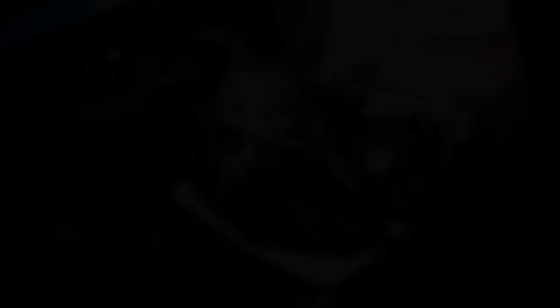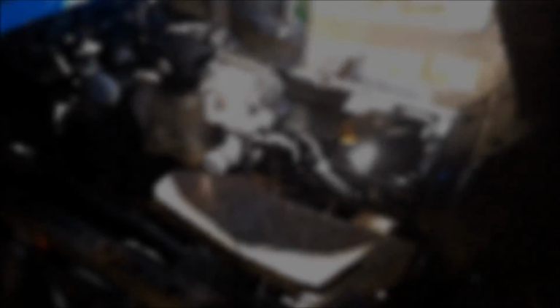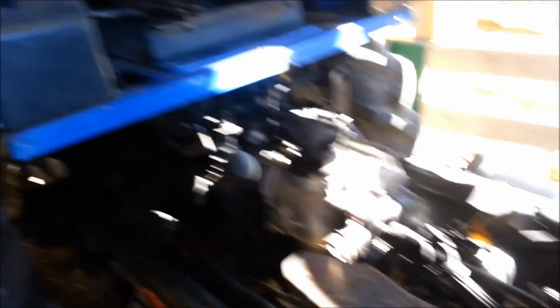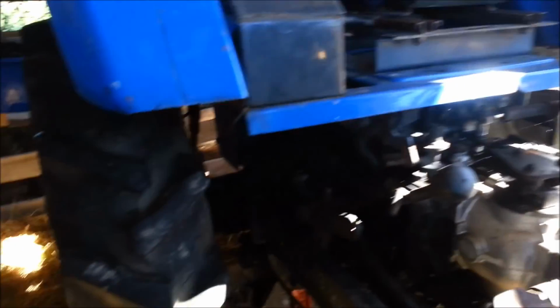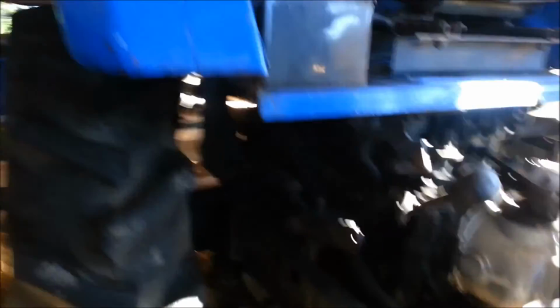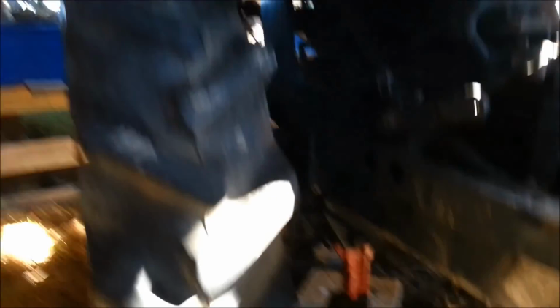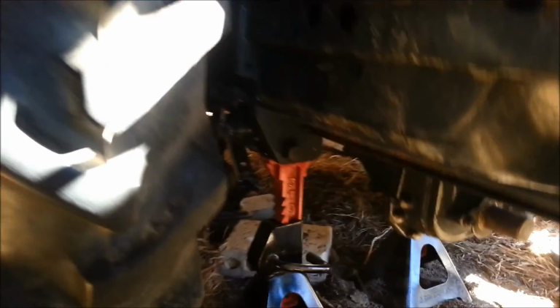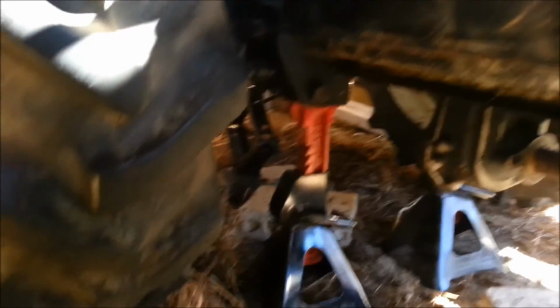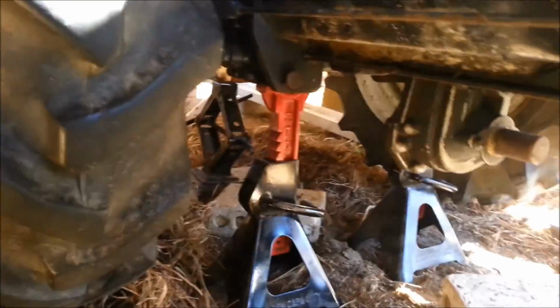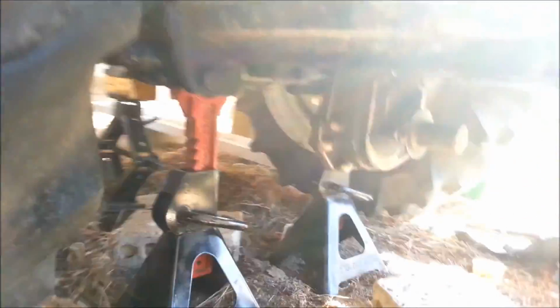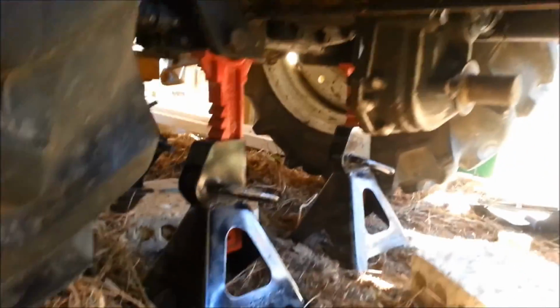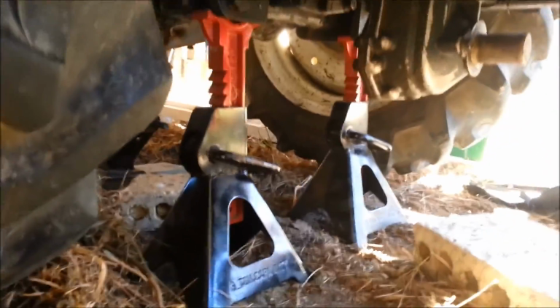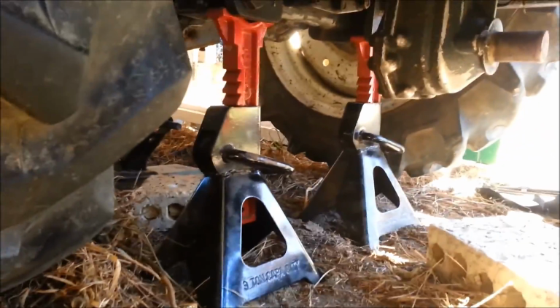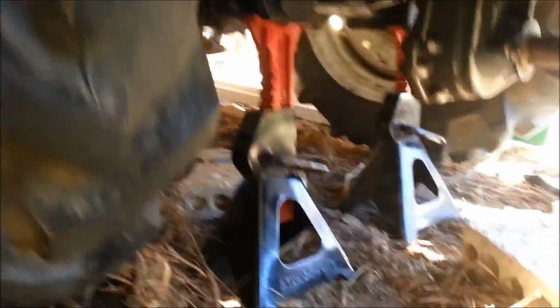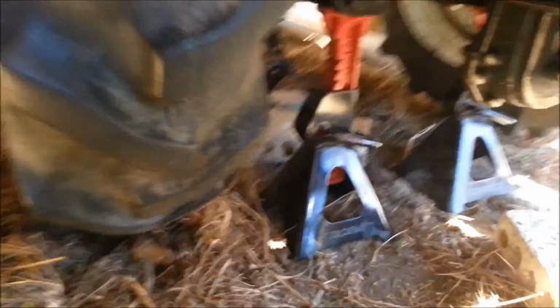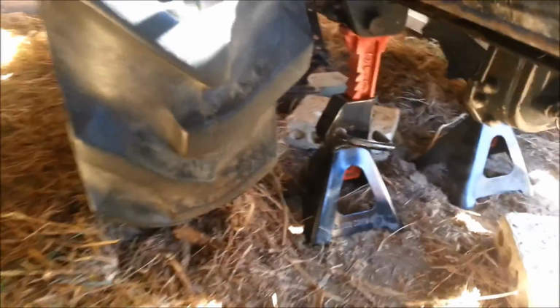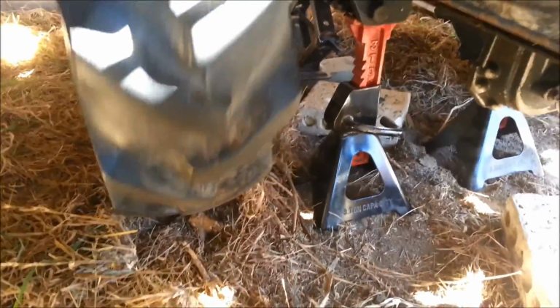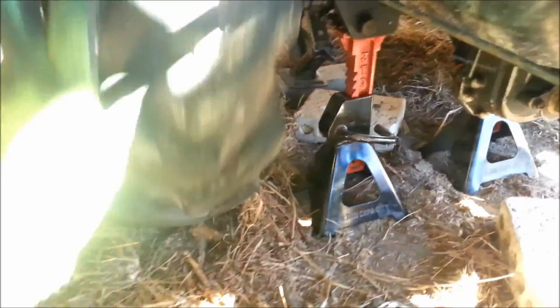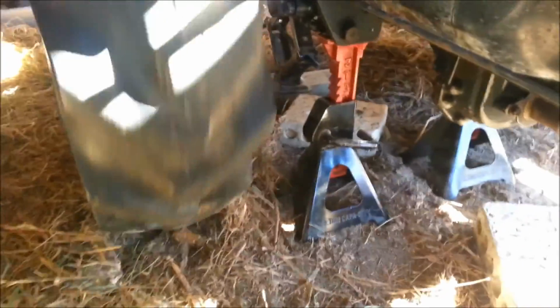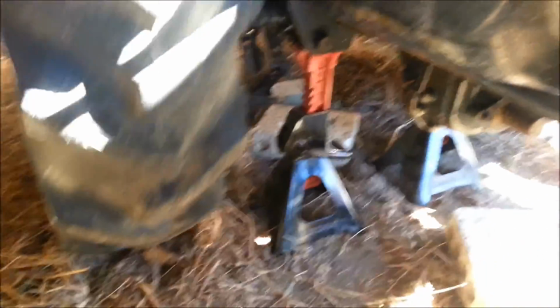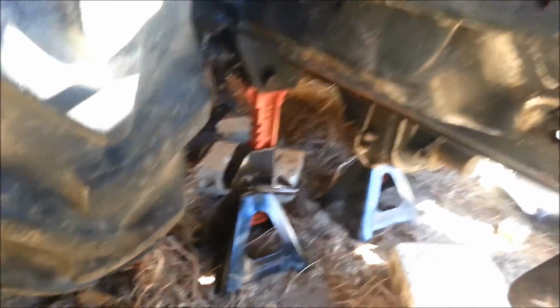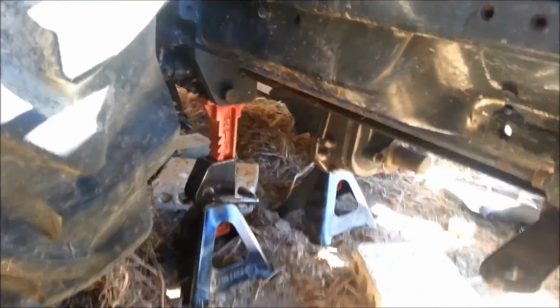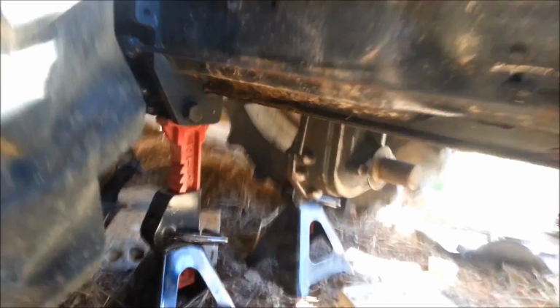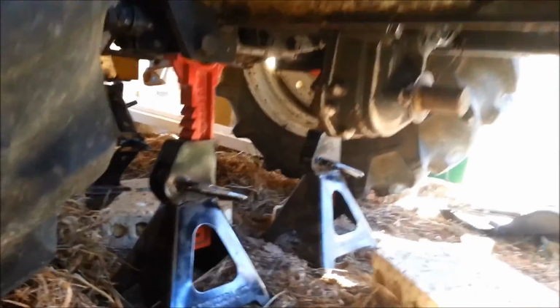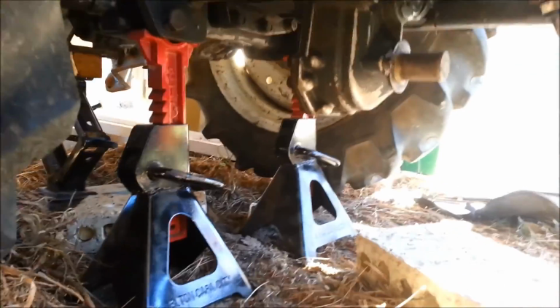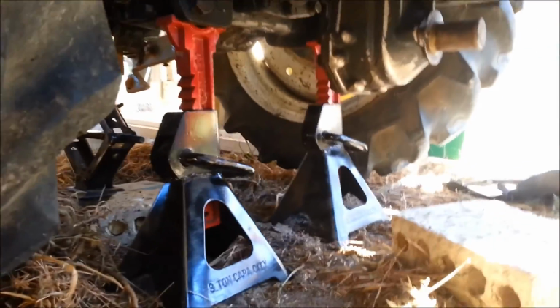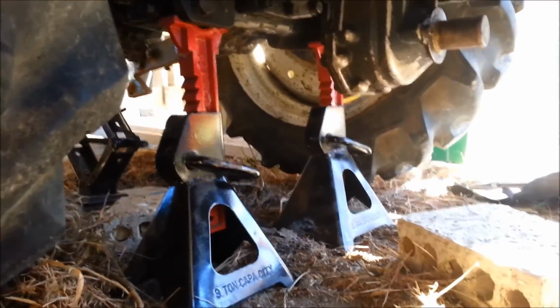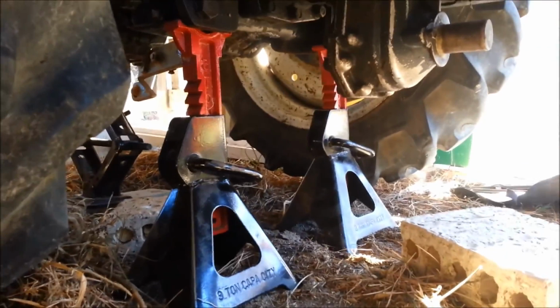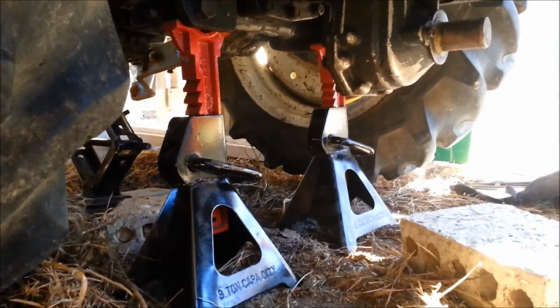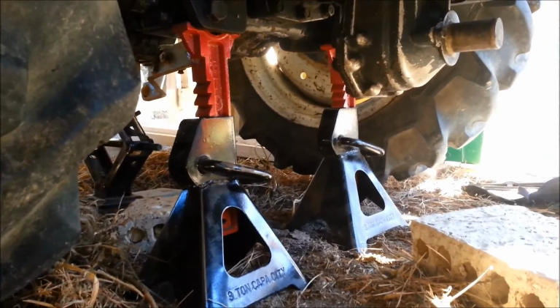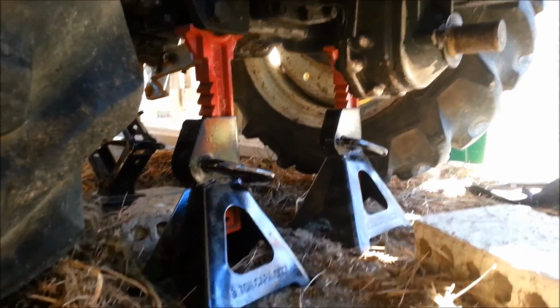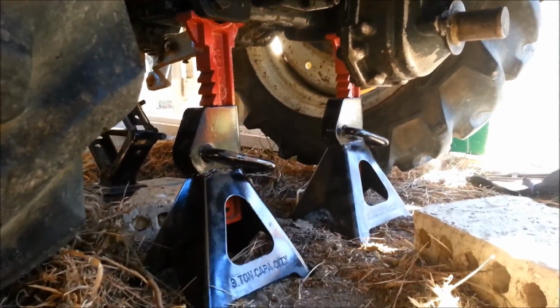Before I connect up the transmission, I've raised the wheels up on jacks and I've disengaged the four-wheel drive, but I'll put blocks under the front wheels just in case.